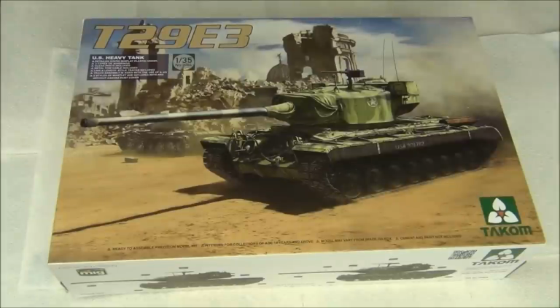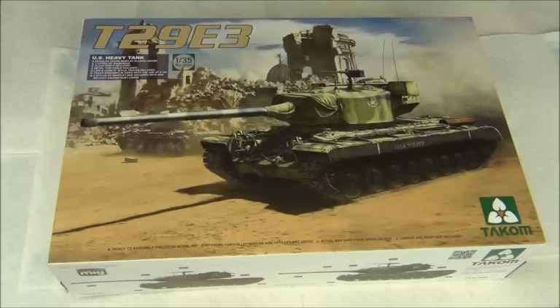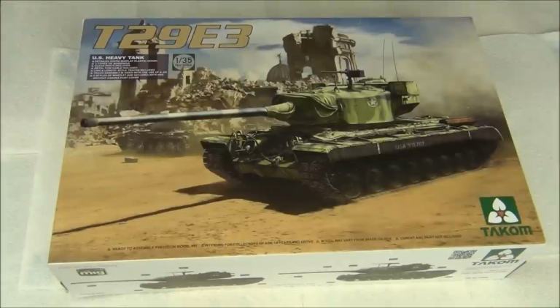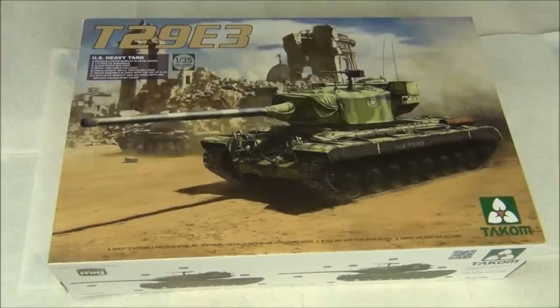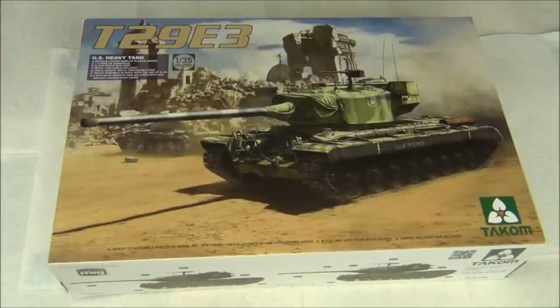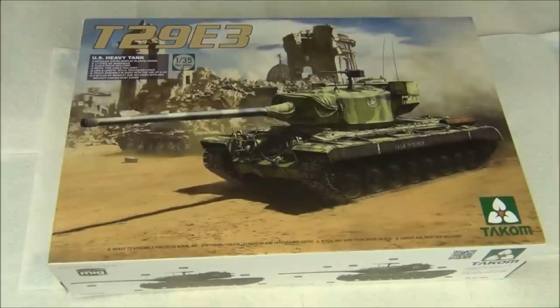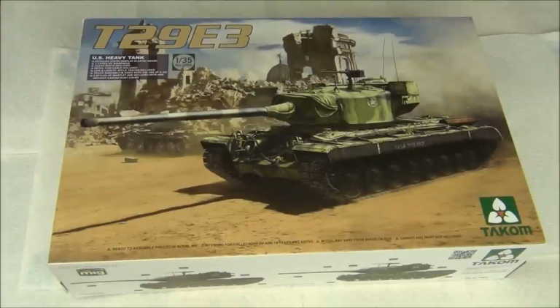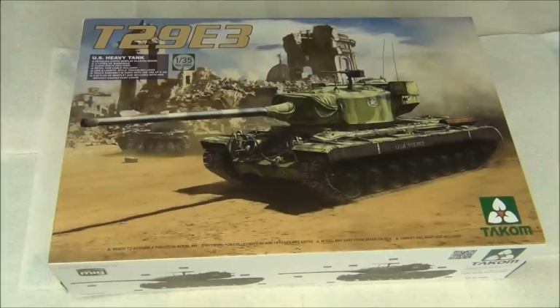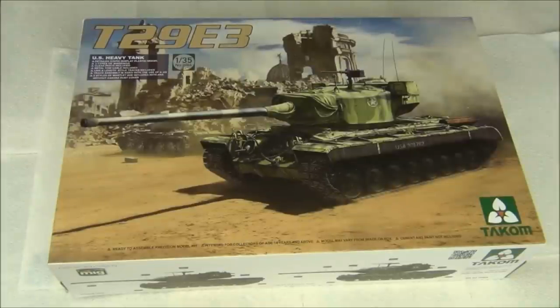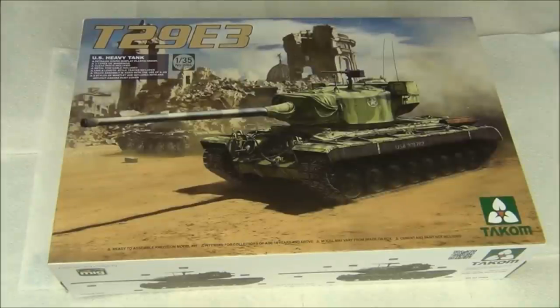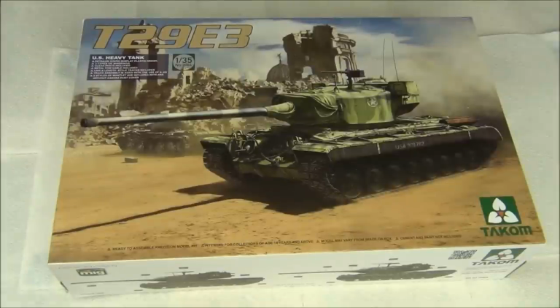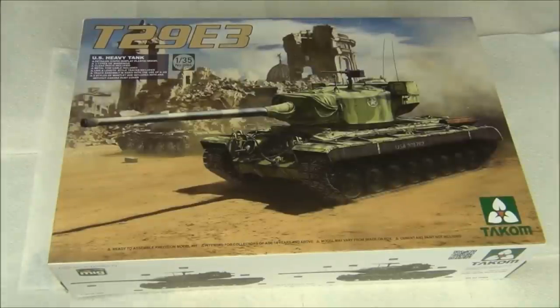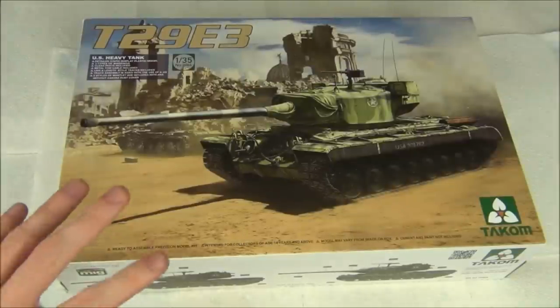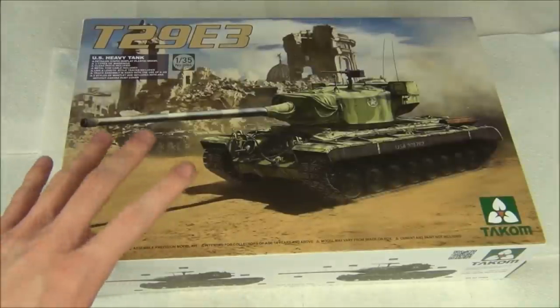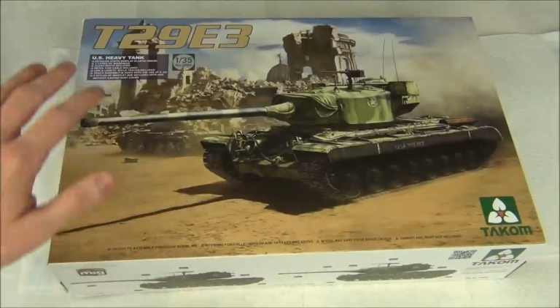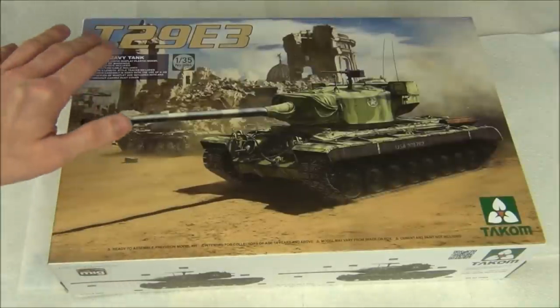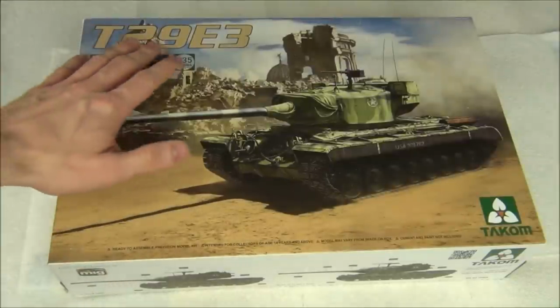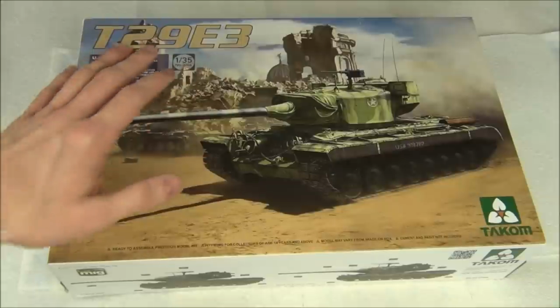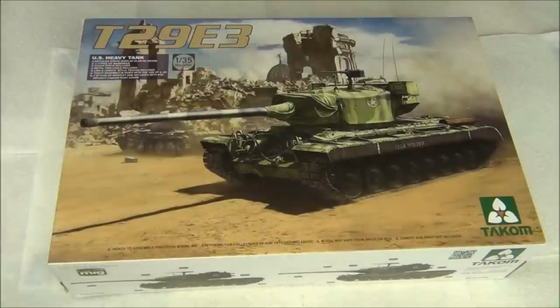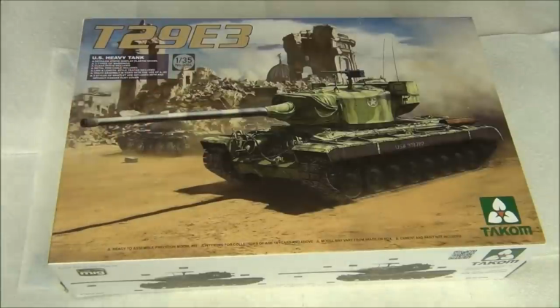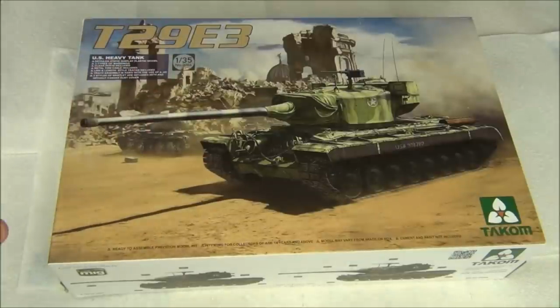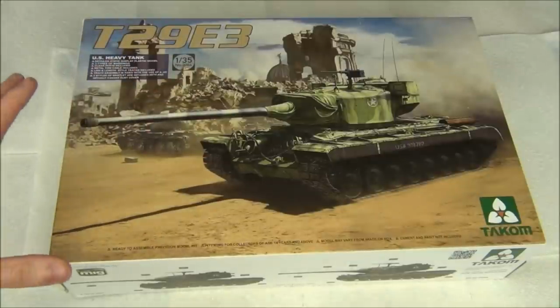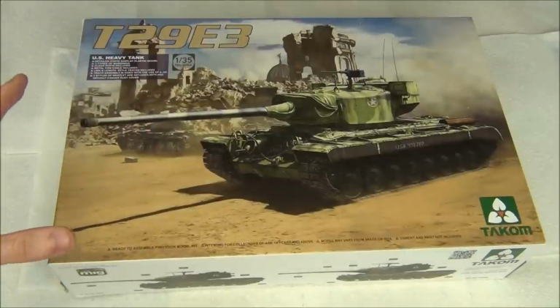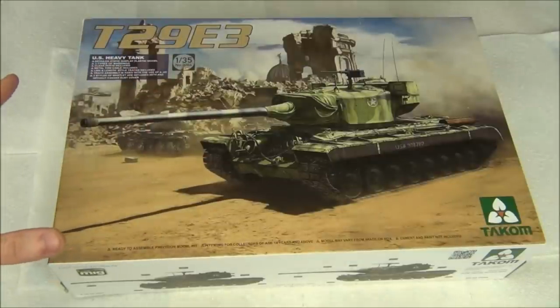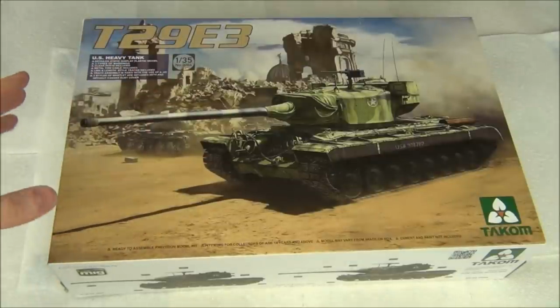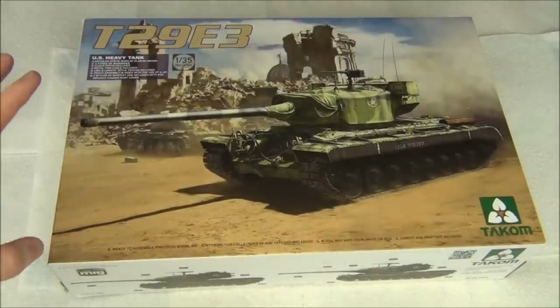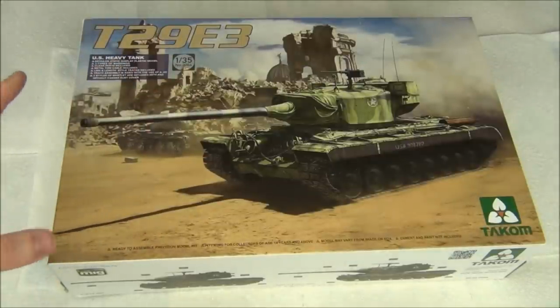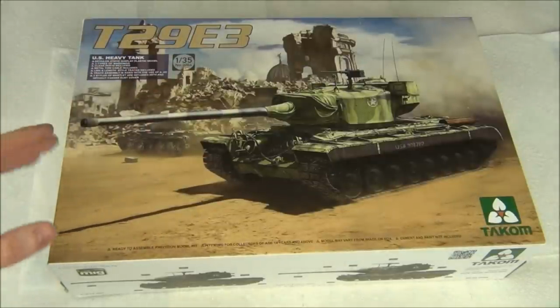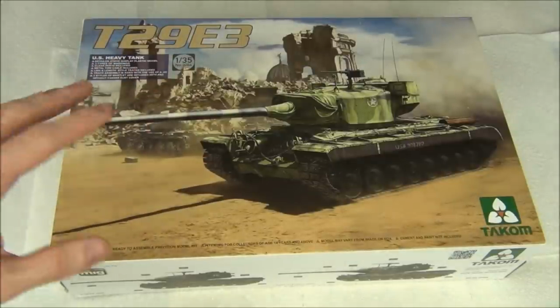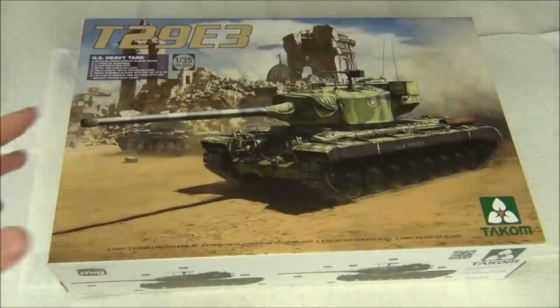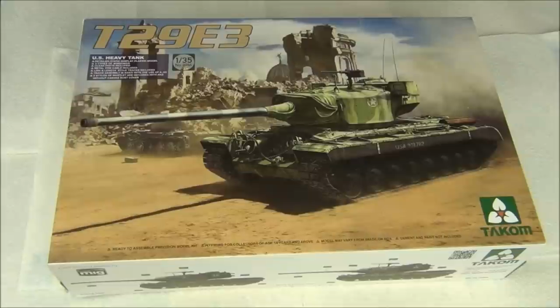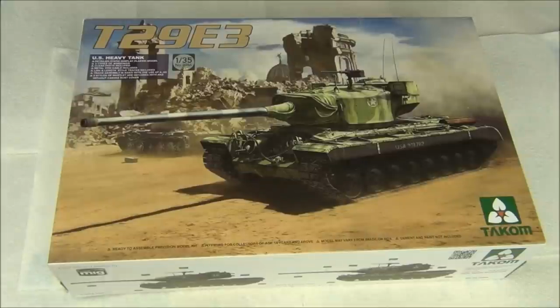Hello guys, this is FancyMice36. Today's video is going to be an inbox review of this kit. This is Tacom's new-ish T29E3, a very late war American heavy tank prototype.